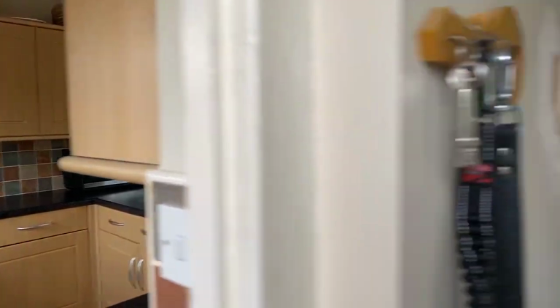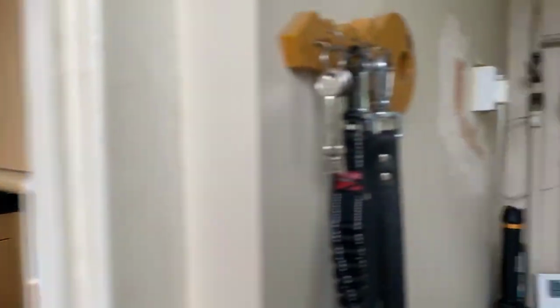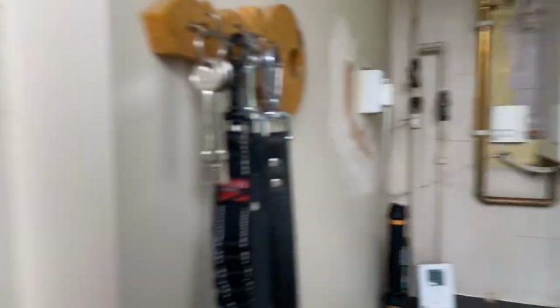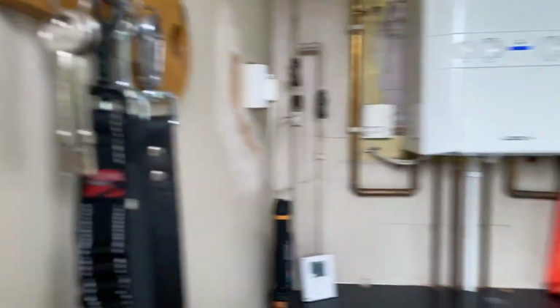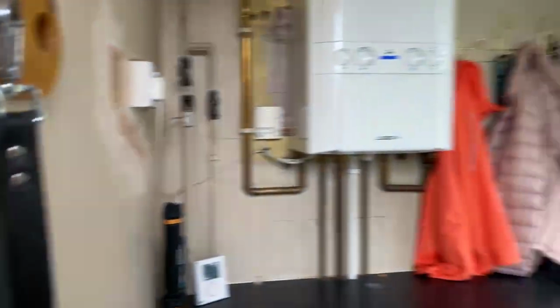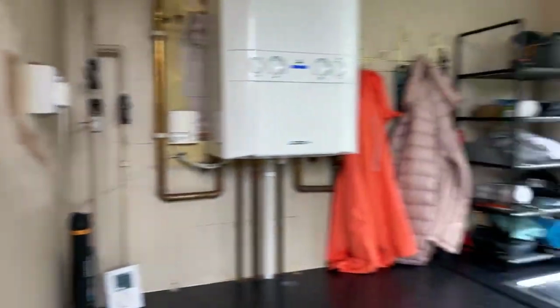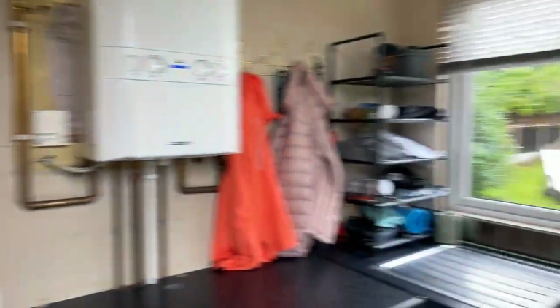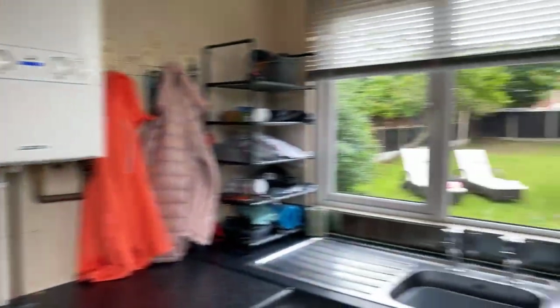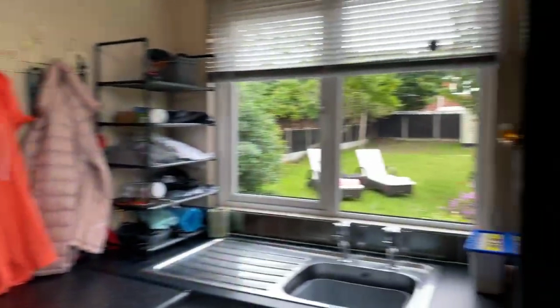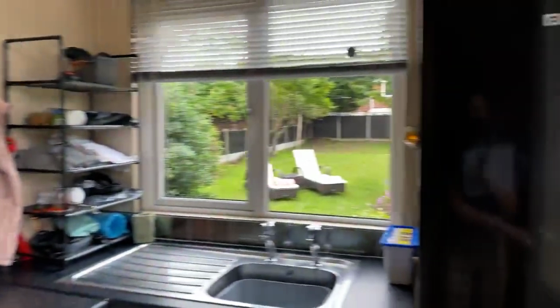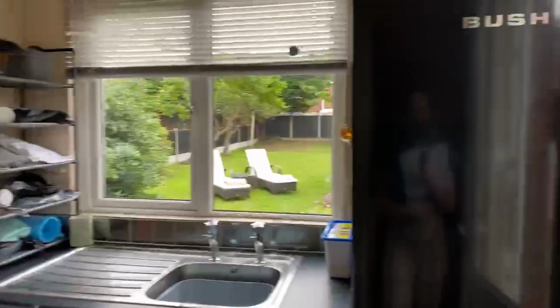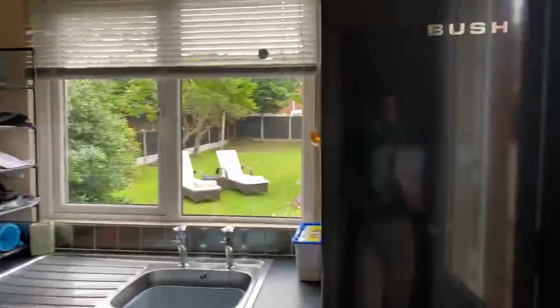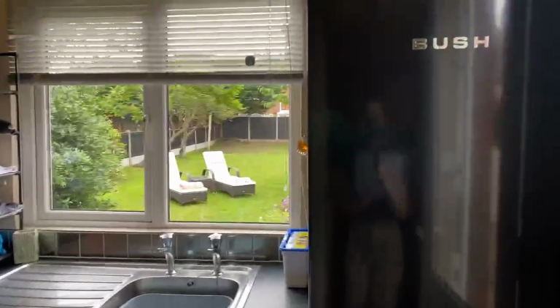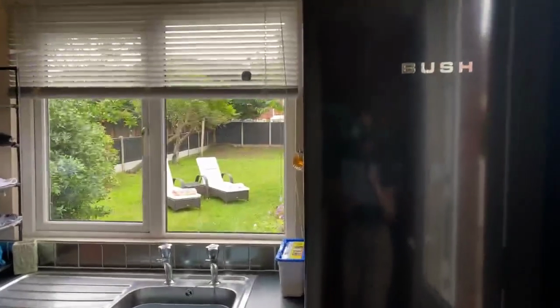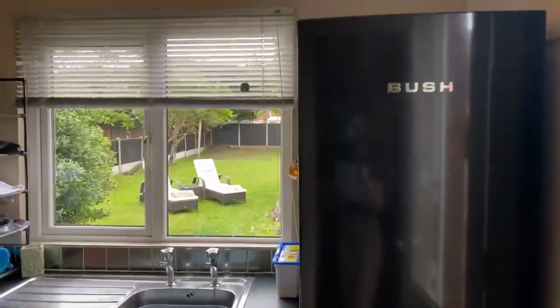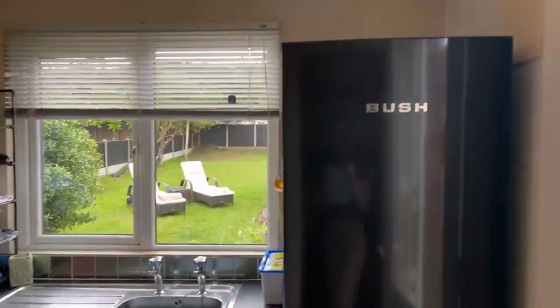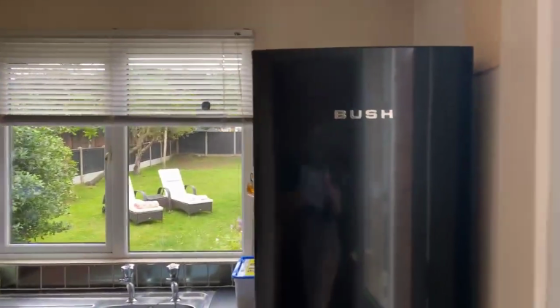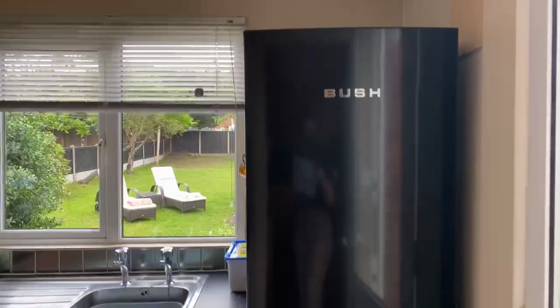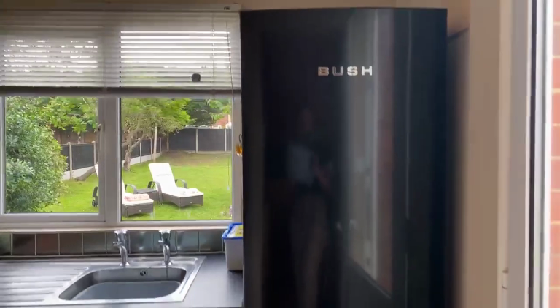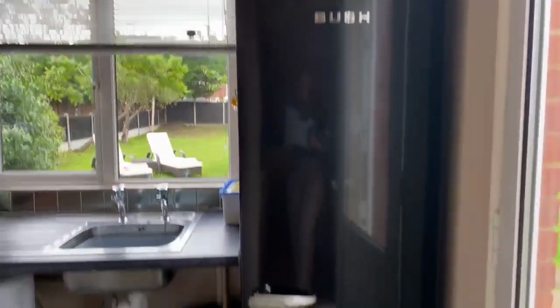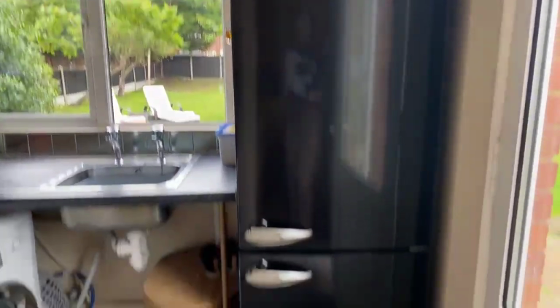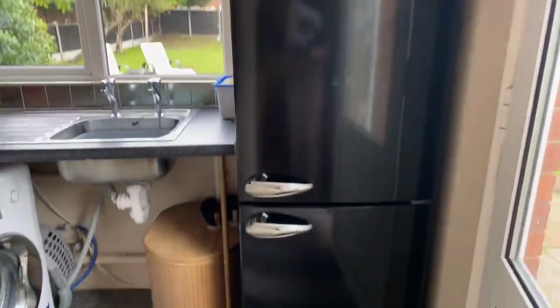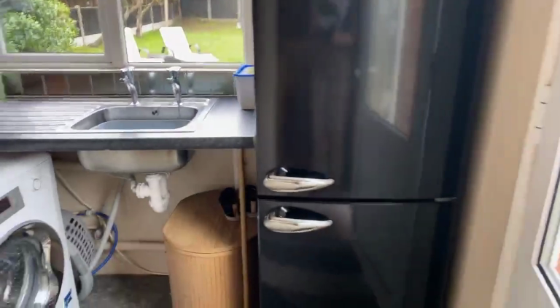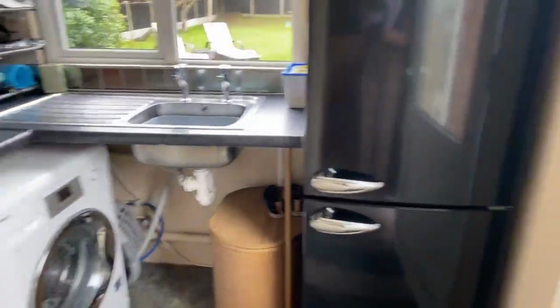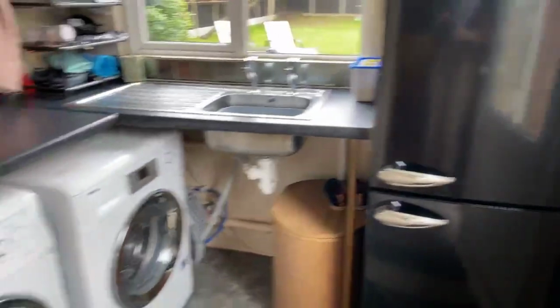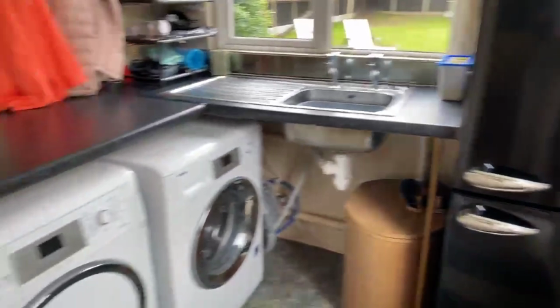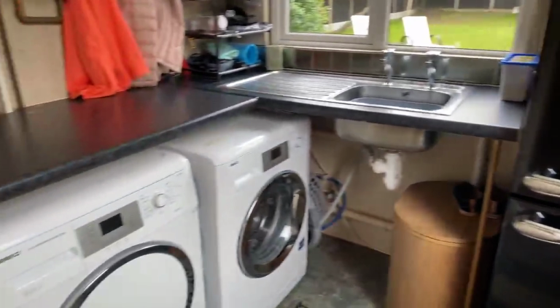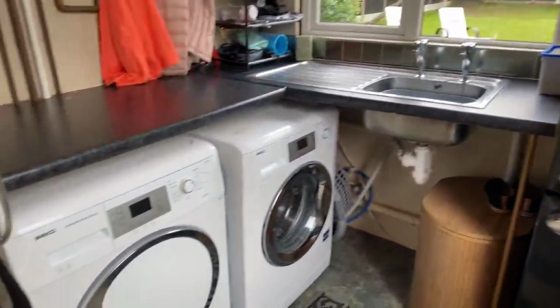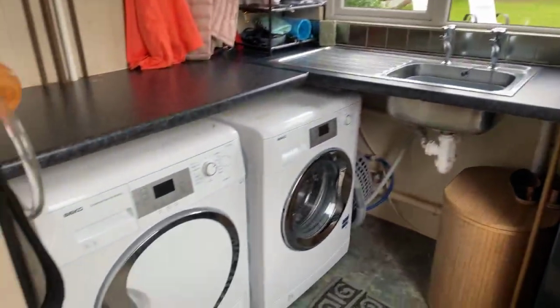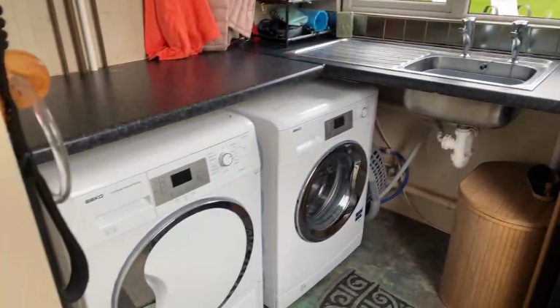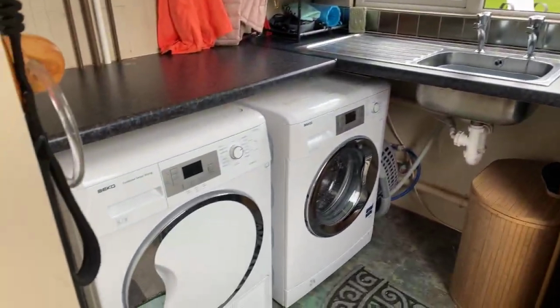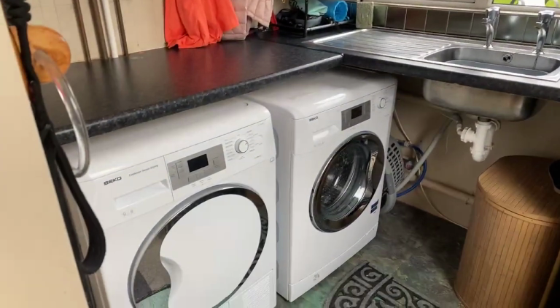Coming into the utility room, where there's enough space for a fridge, freezer, dishwasher, washing machine and tumble dryer.